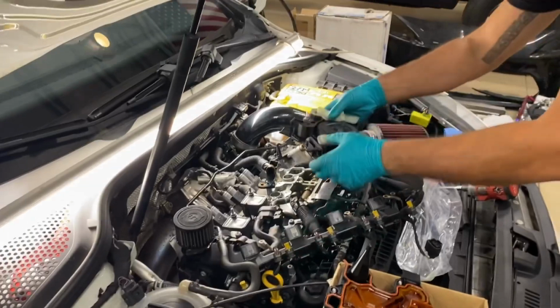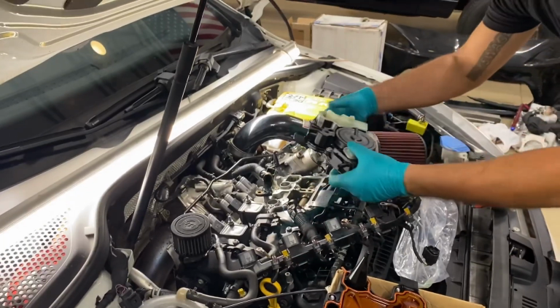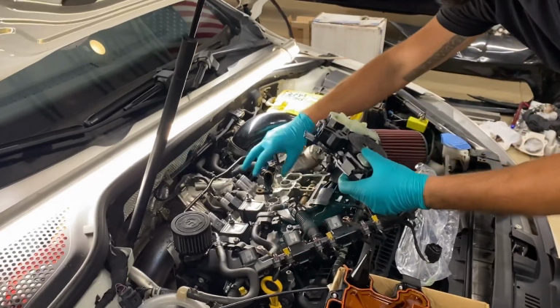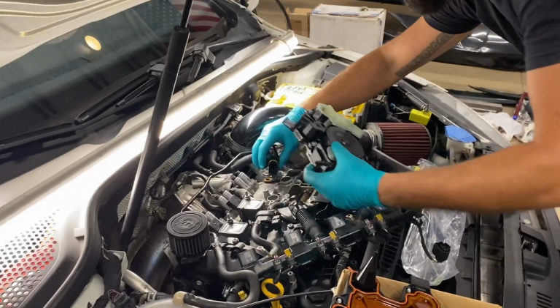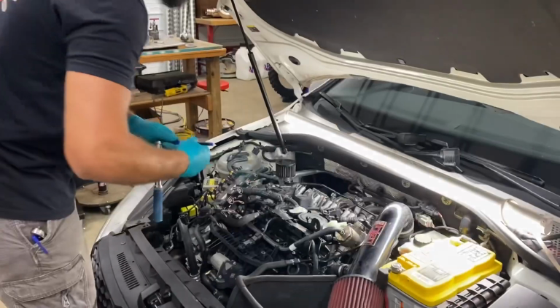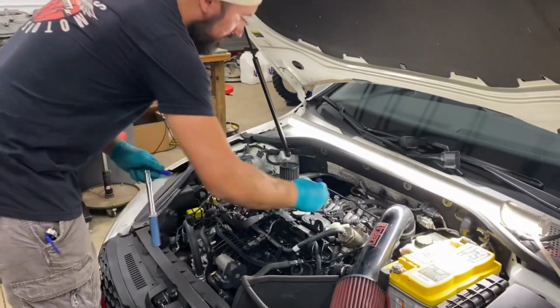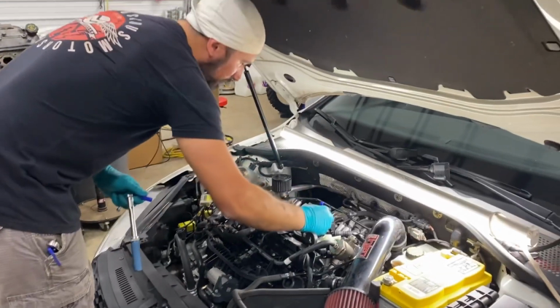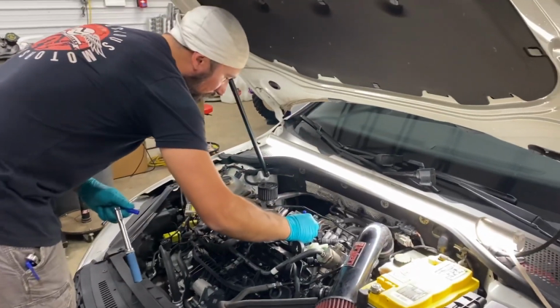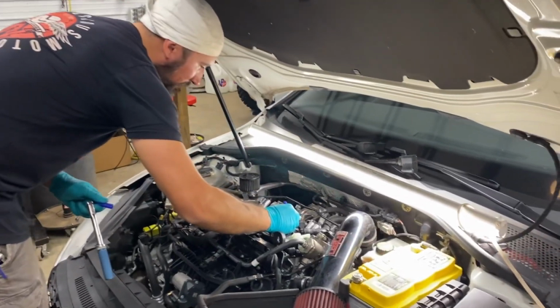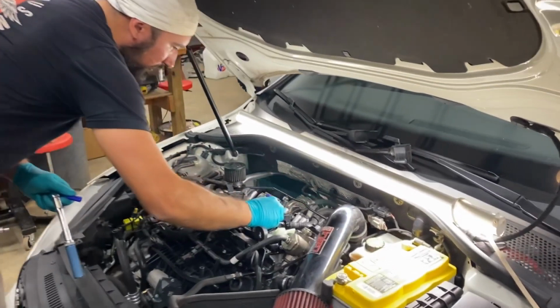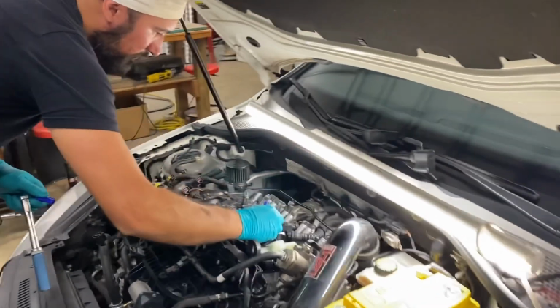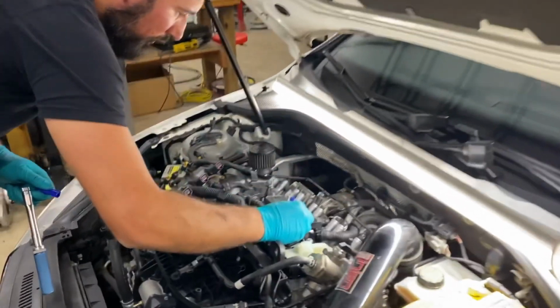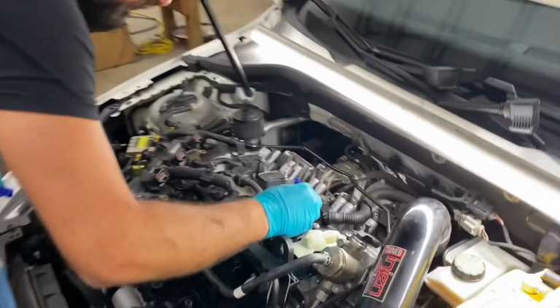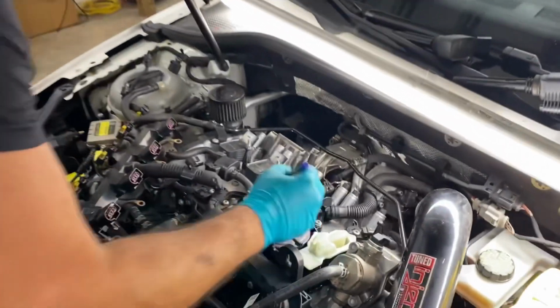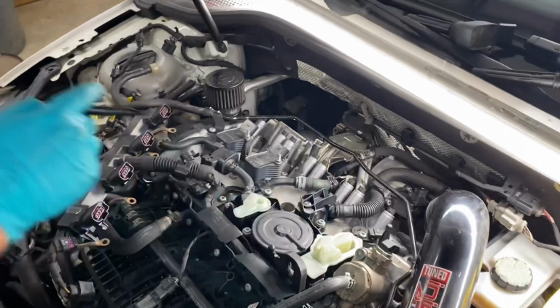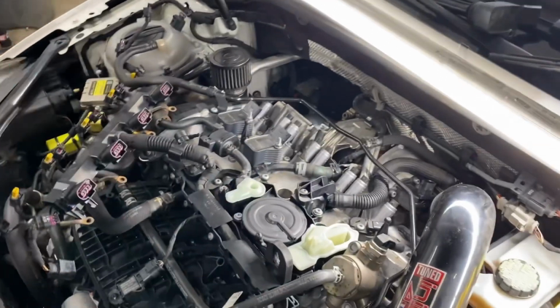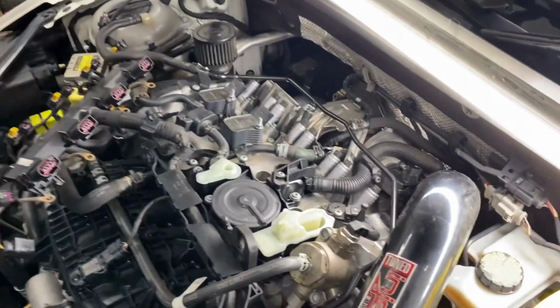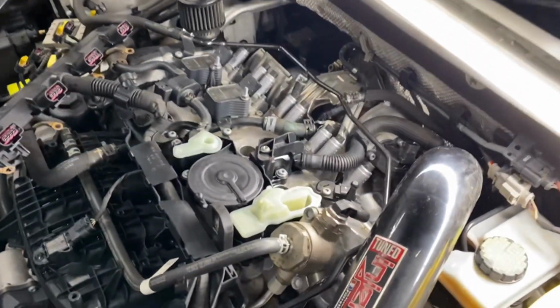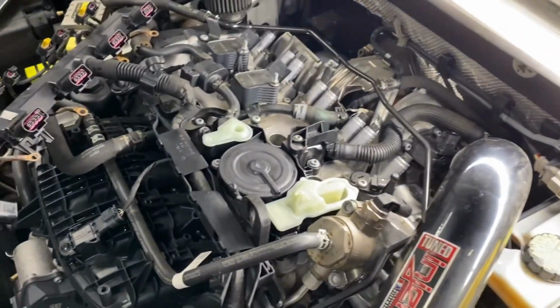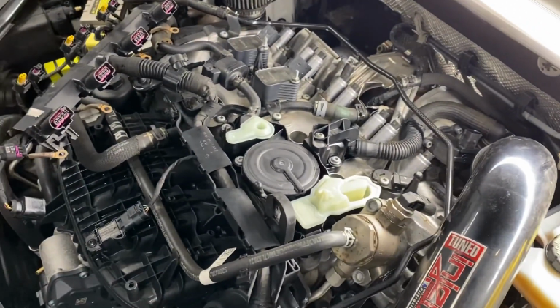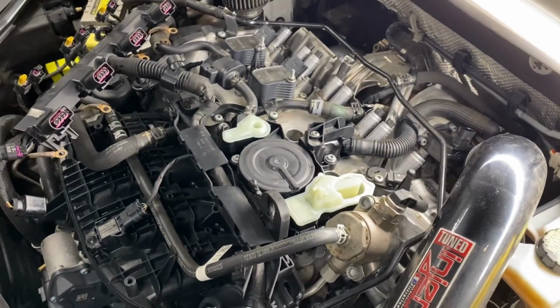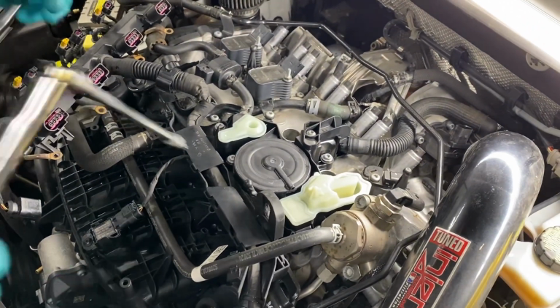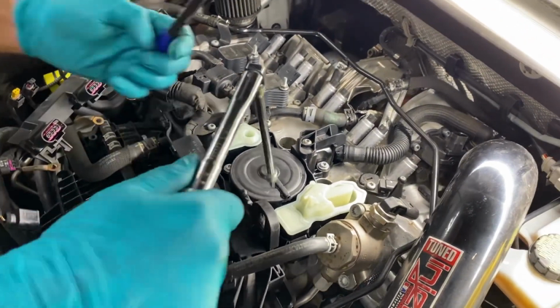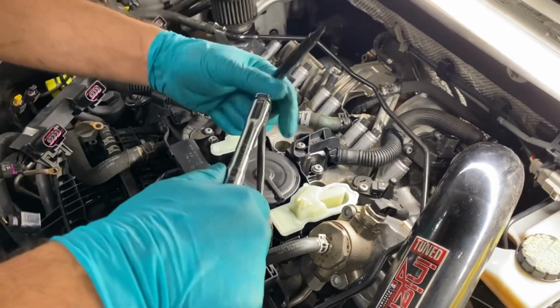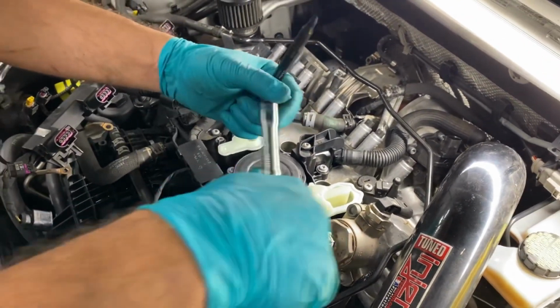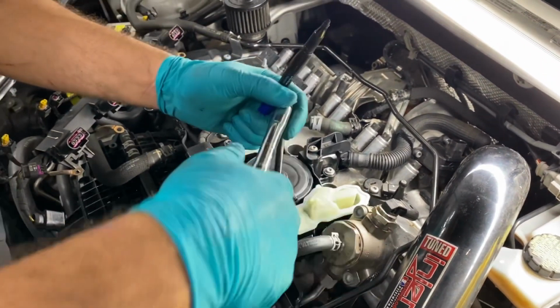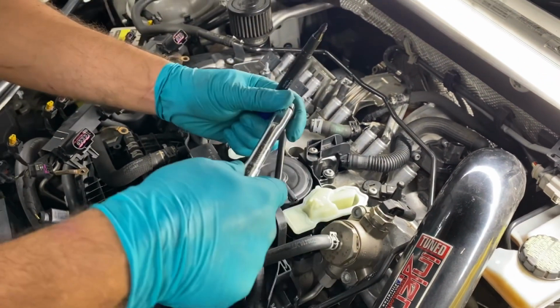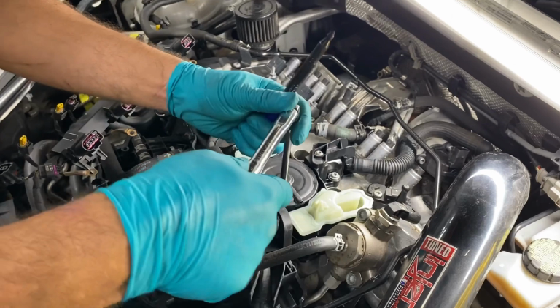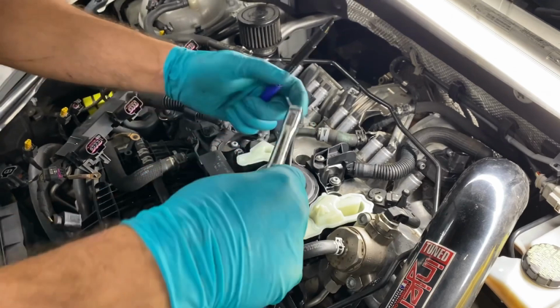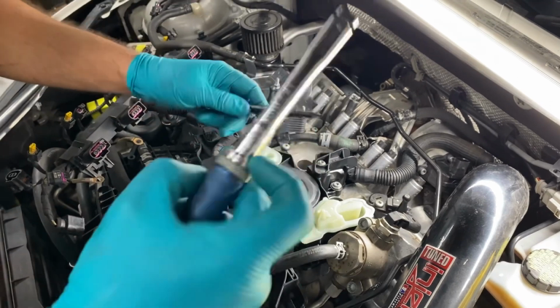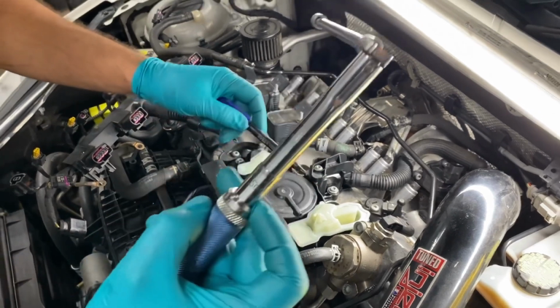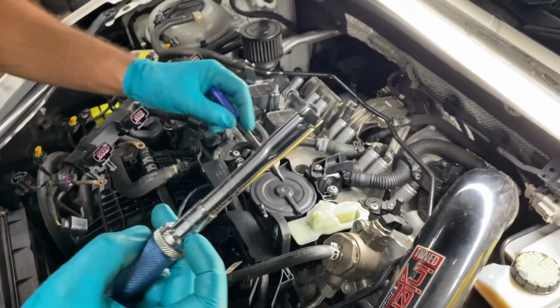I'm going to mark as I go torquing these. The spec is nine Newton meters, also known as 80 inch-pounds.